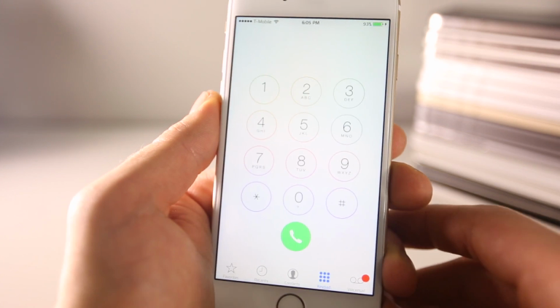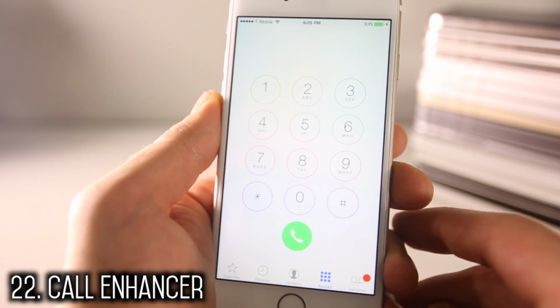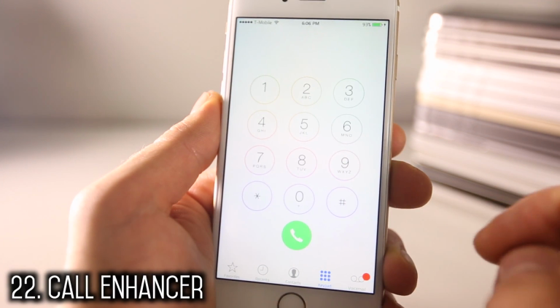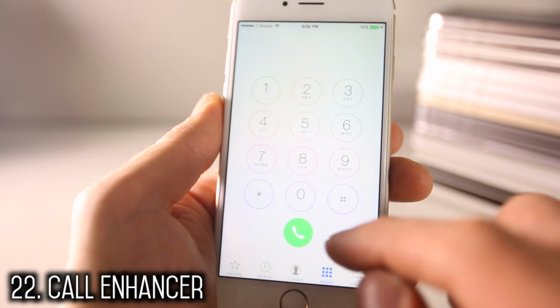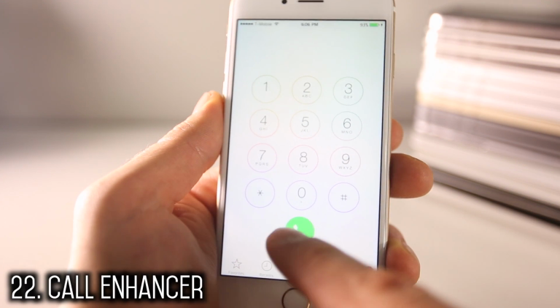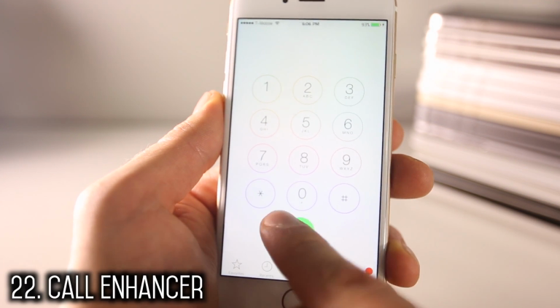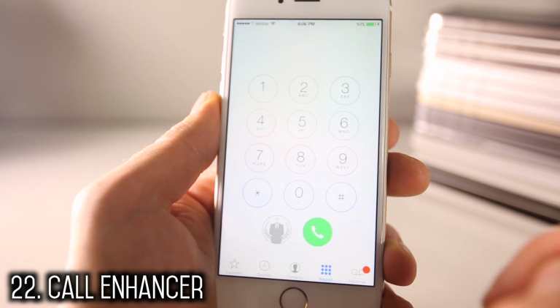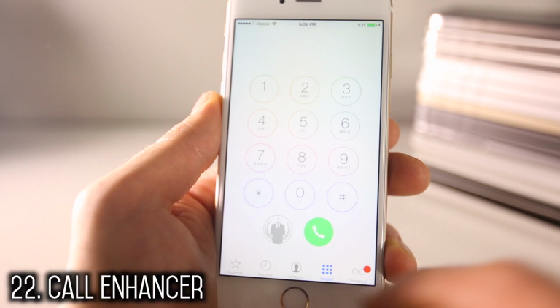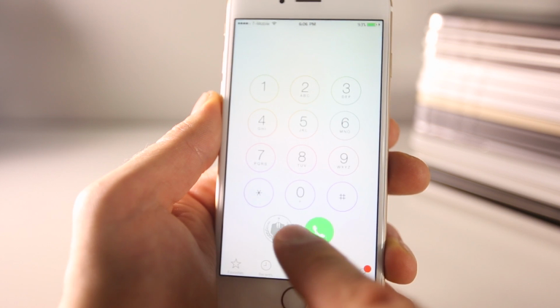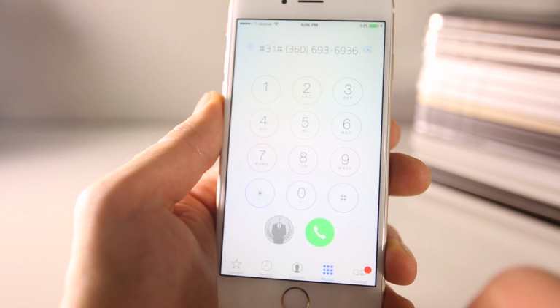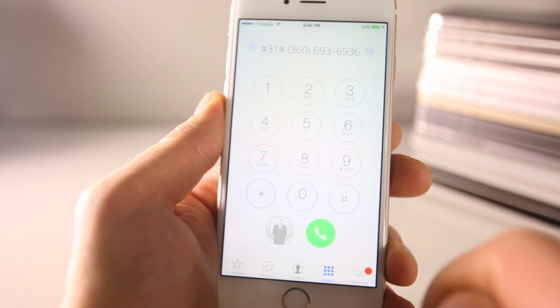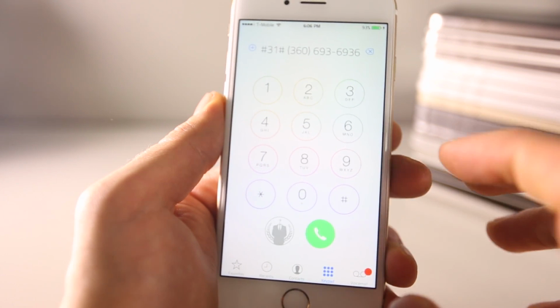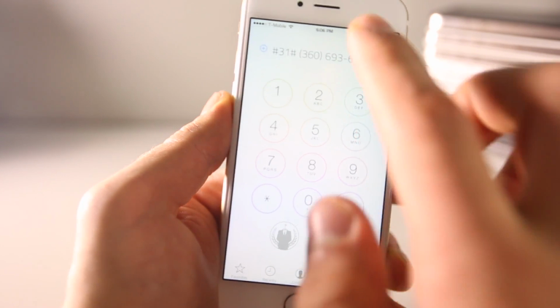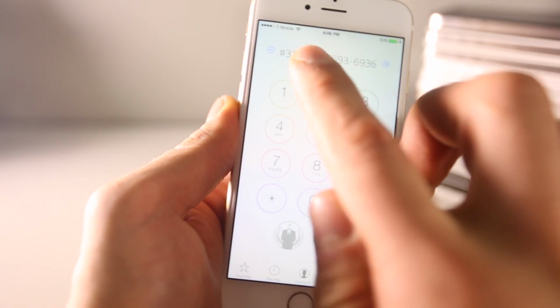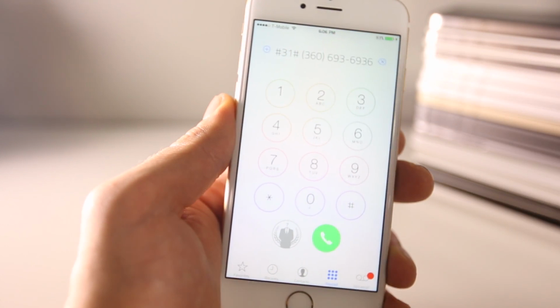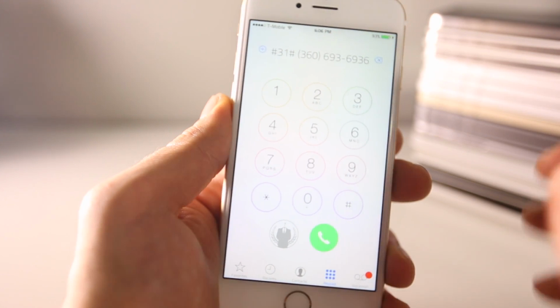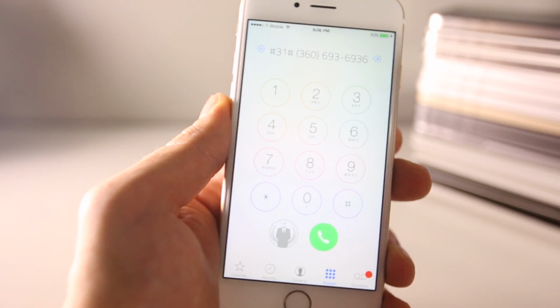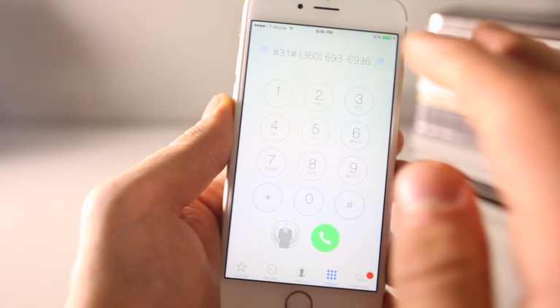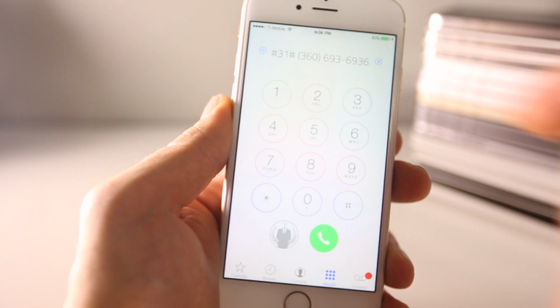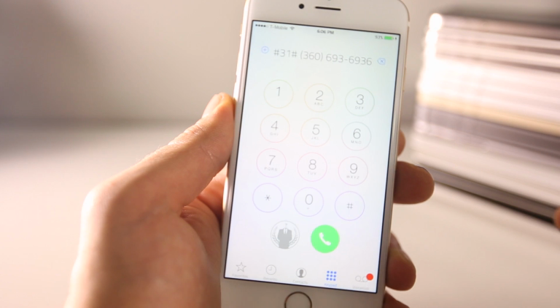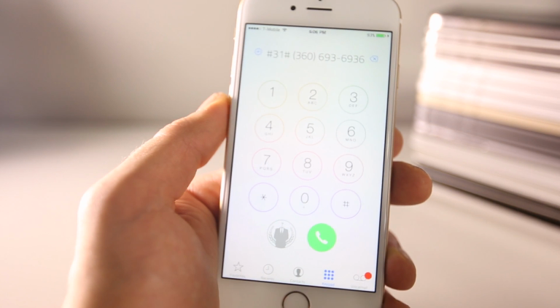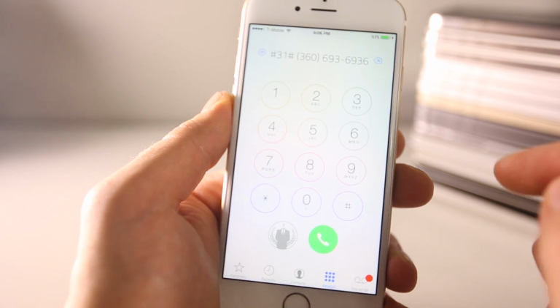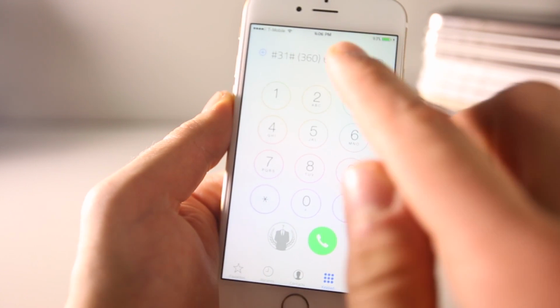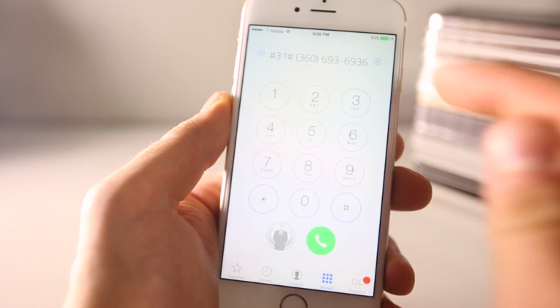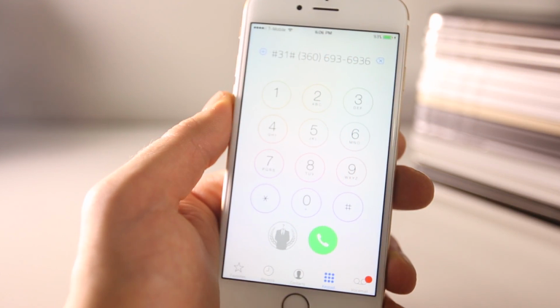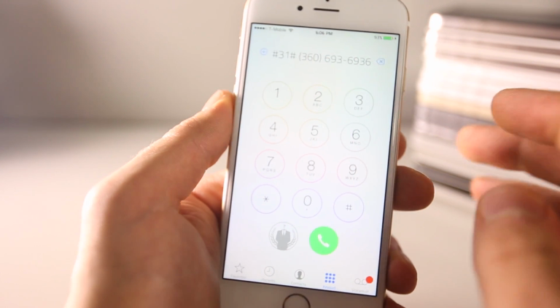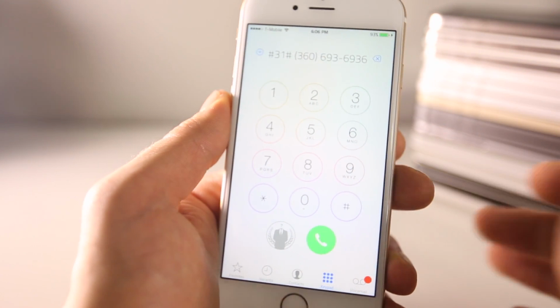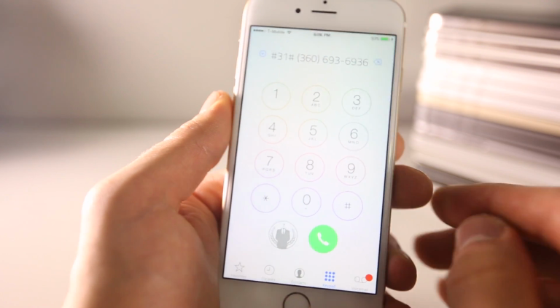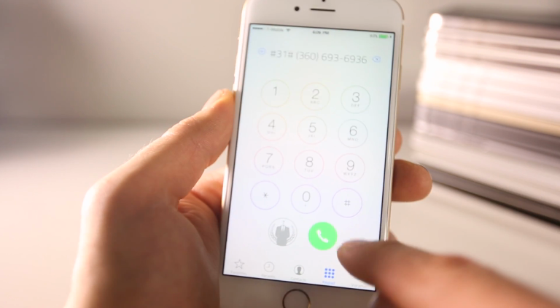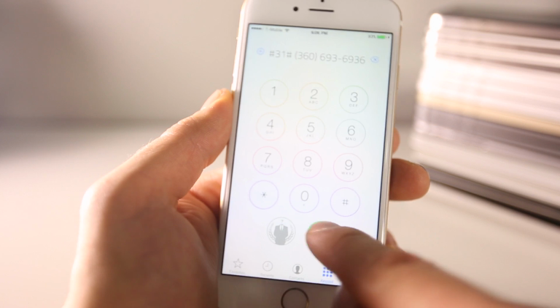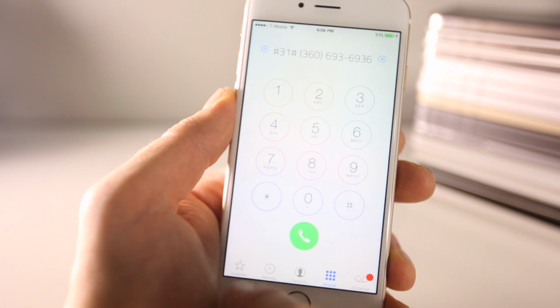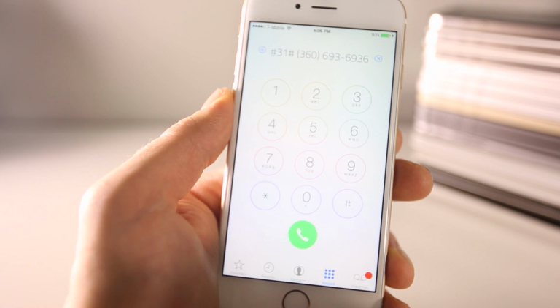Here's Call Enhancer — it's a brand new tweak. Just swipe and click, and it'll input an automatic blocked number area code. For North America it's *67, and there's a whole bunch of settings for it. Extremely useful for enhancing your calls.